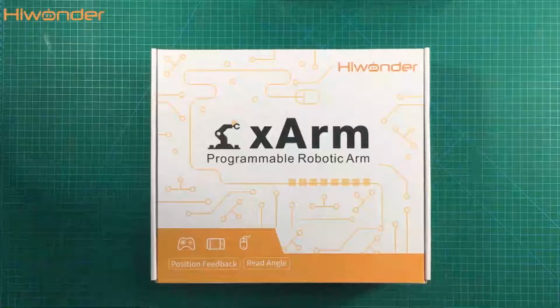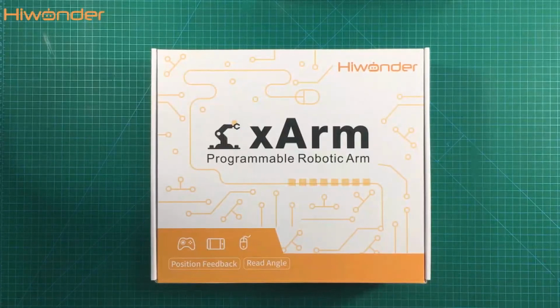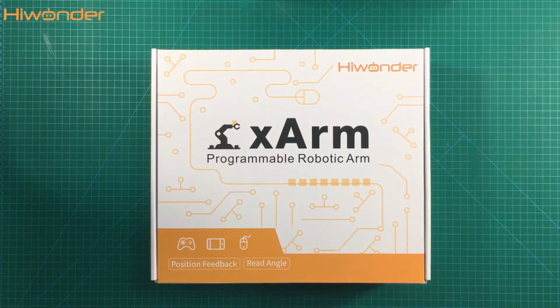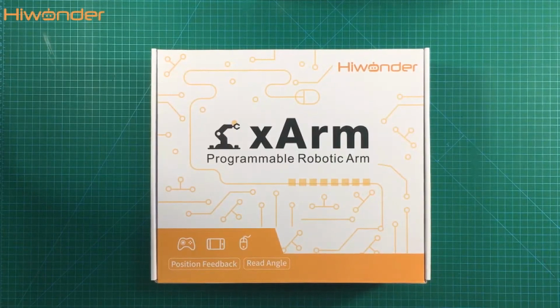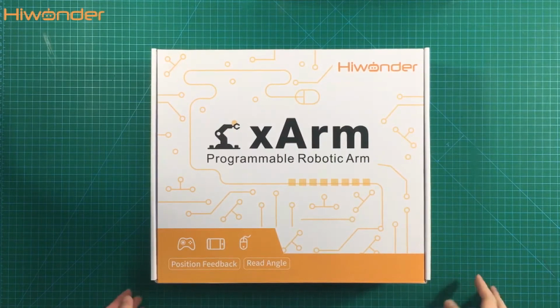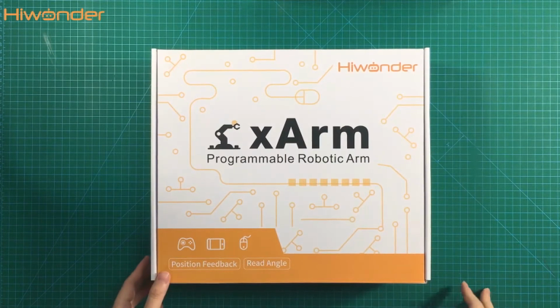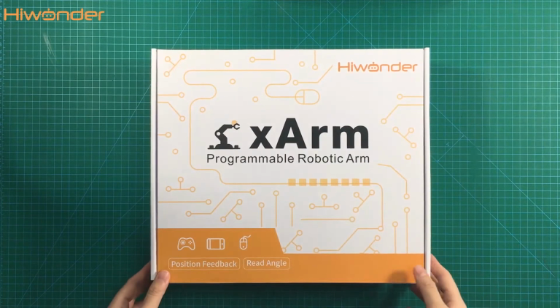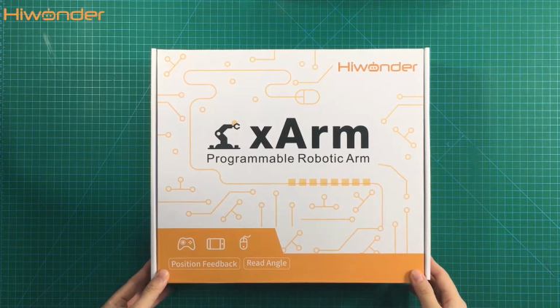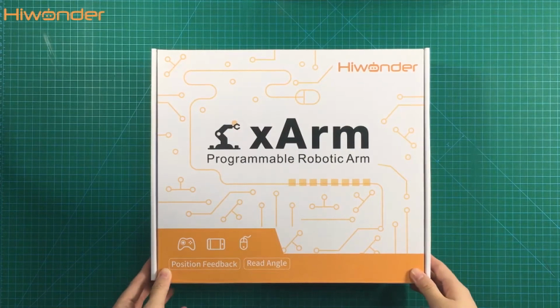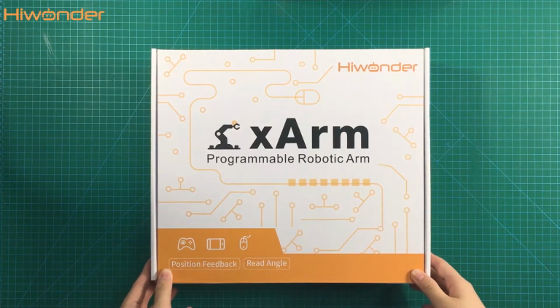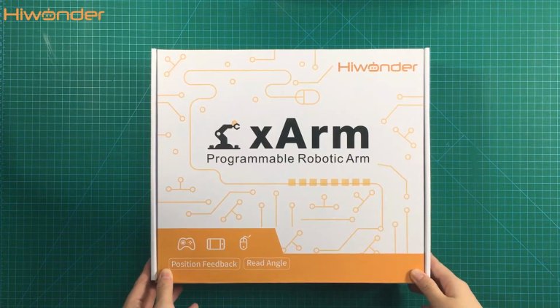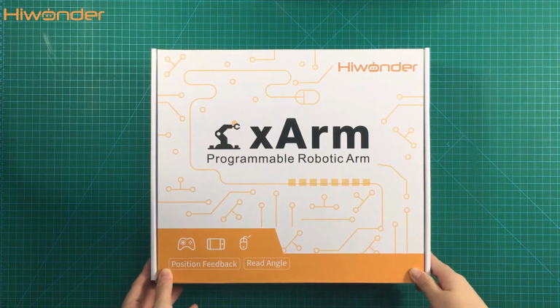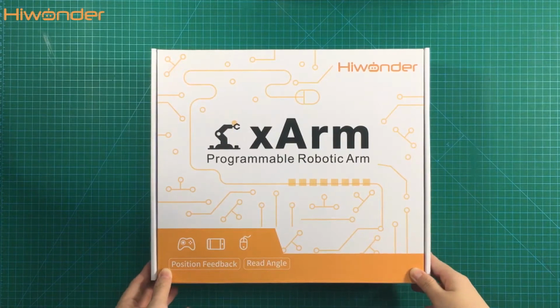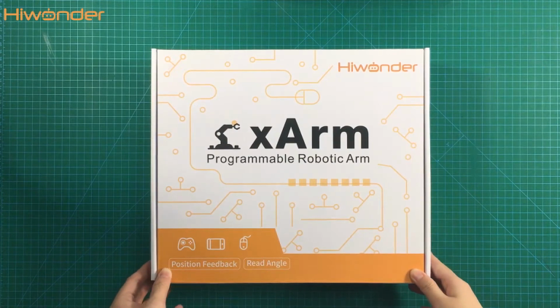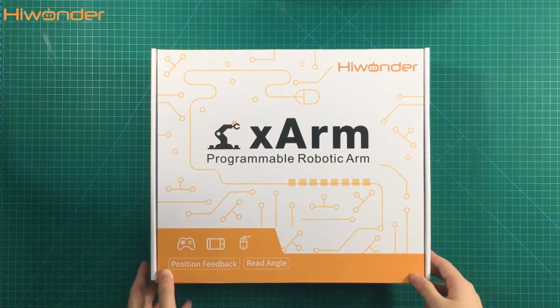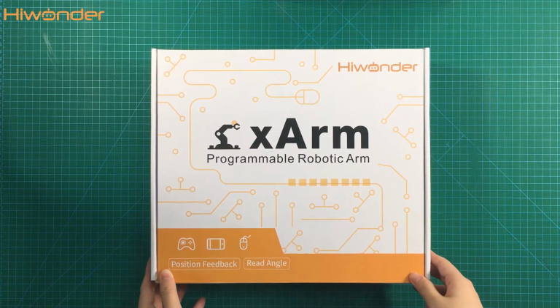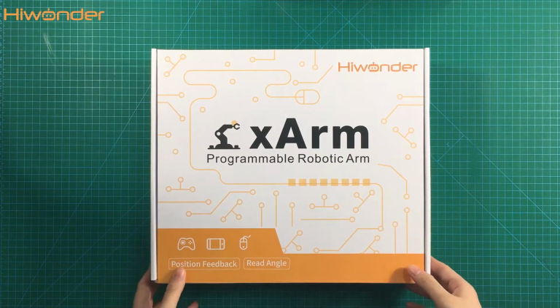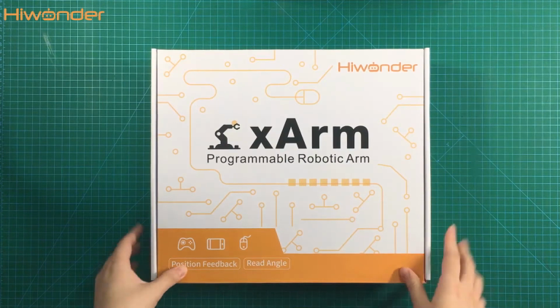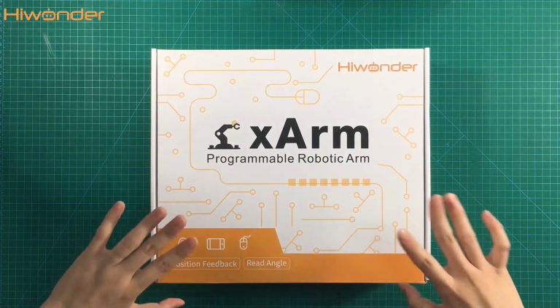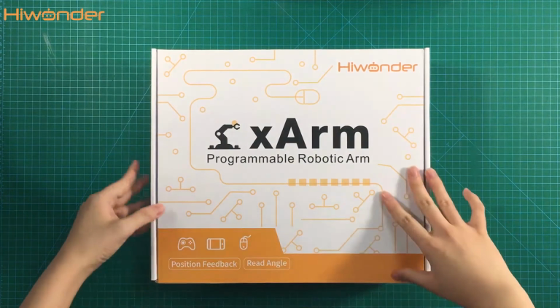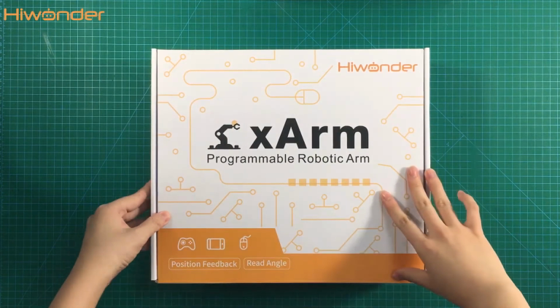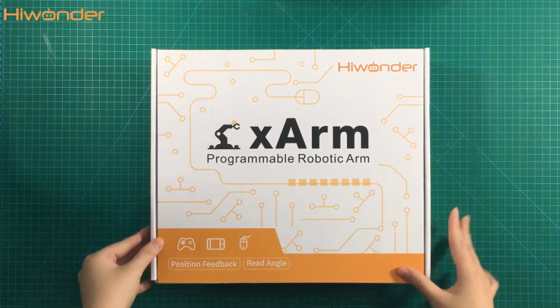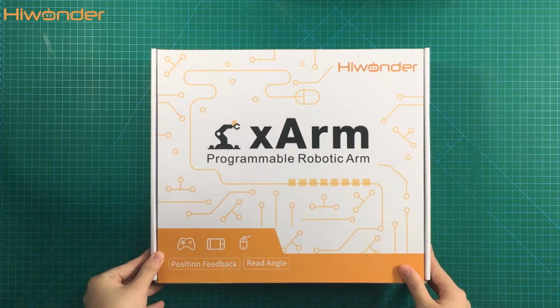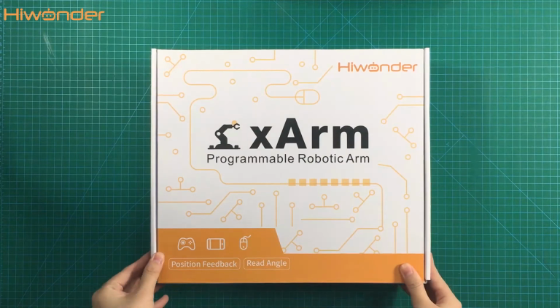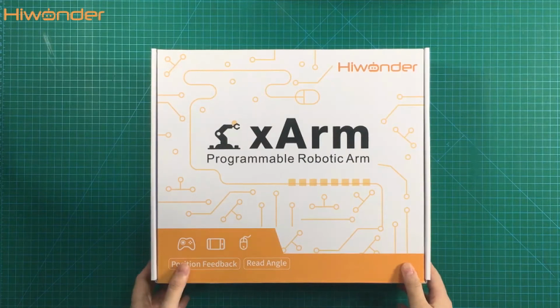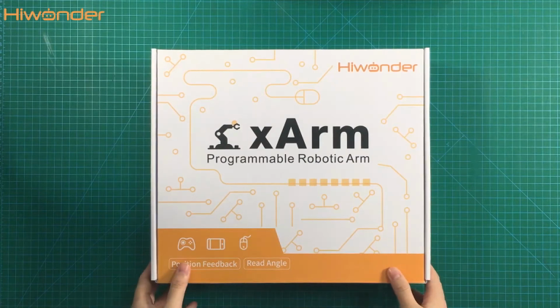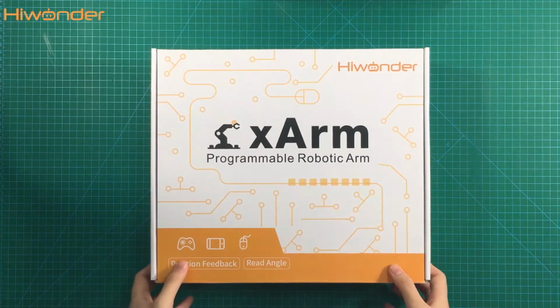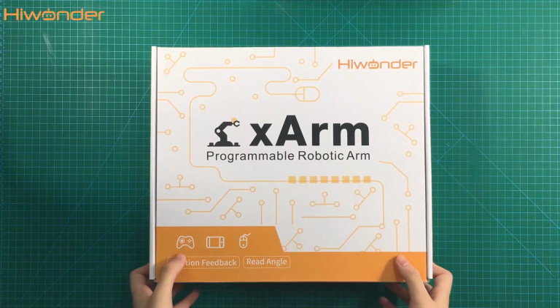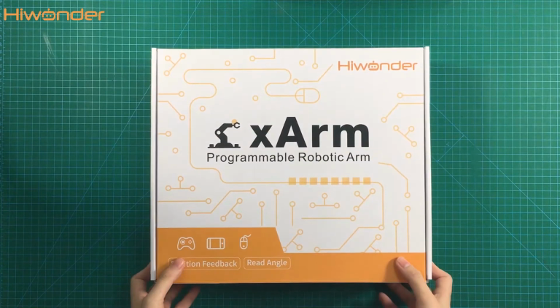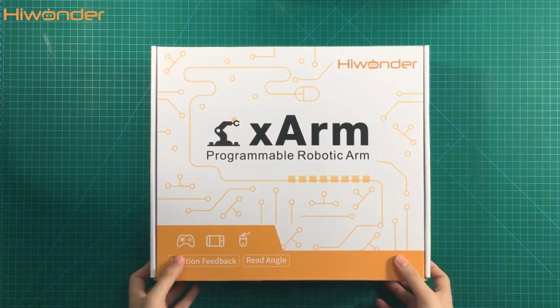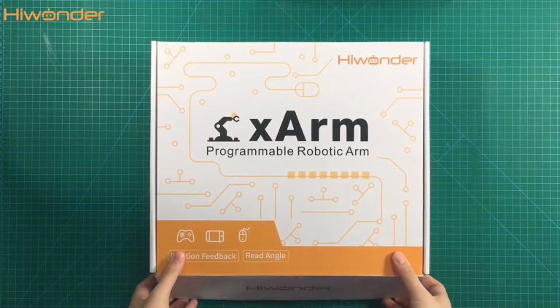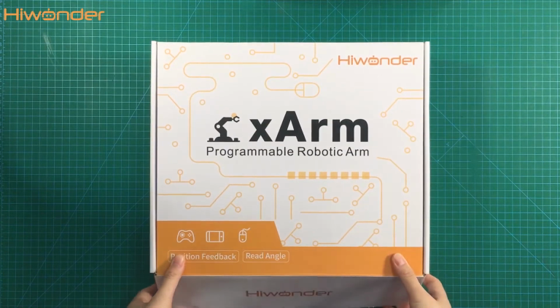Hi guys, welcome to HiWonder. Today we are going to introduce our new robotic arm, the X-Arm. This is the box of the X-Arm. Let's open it to see what's inside.